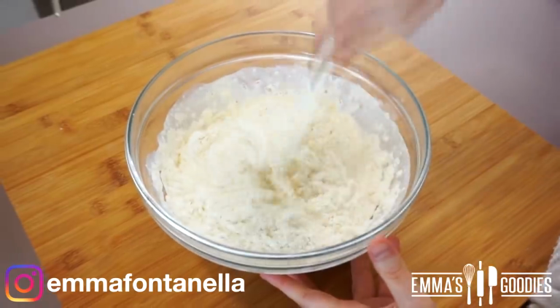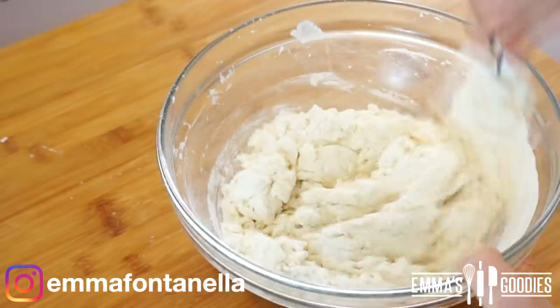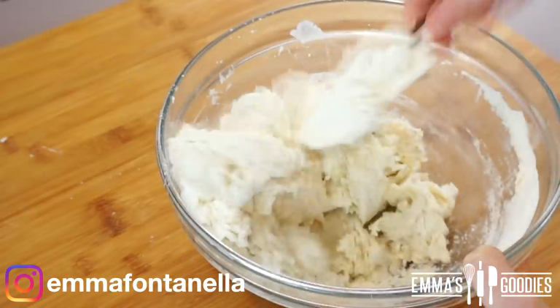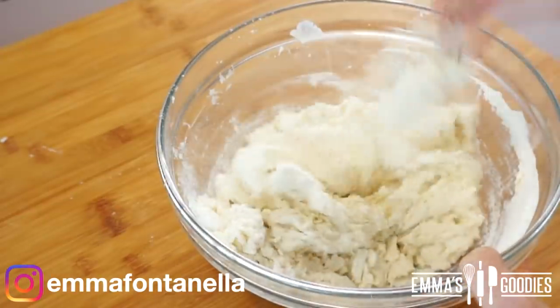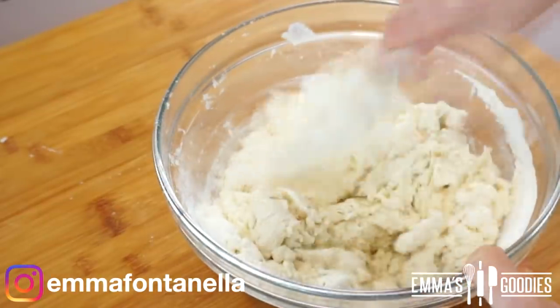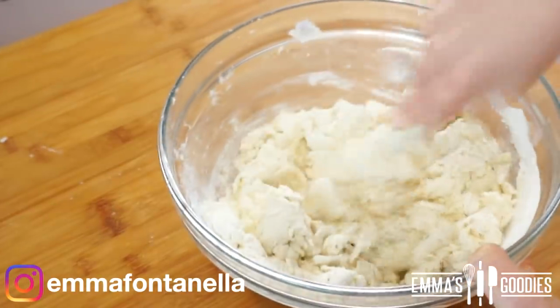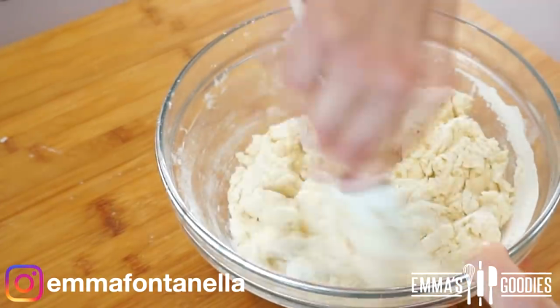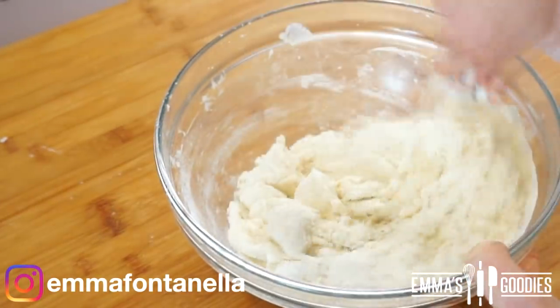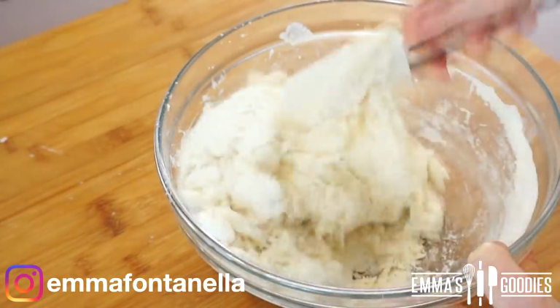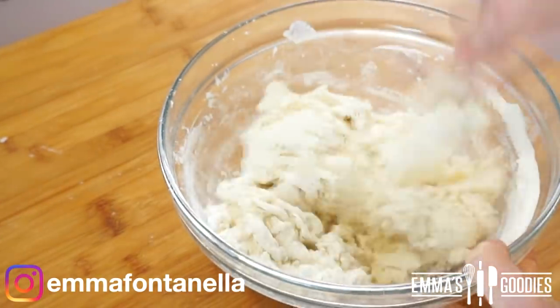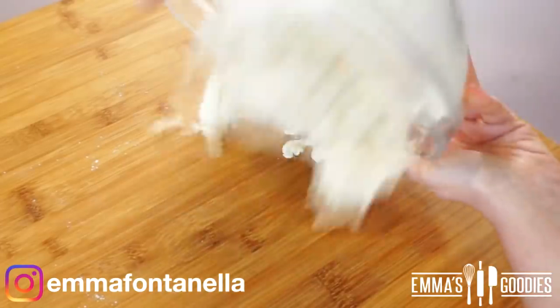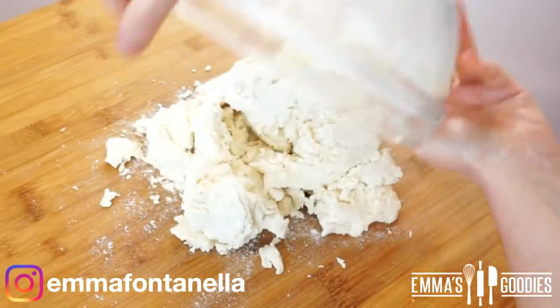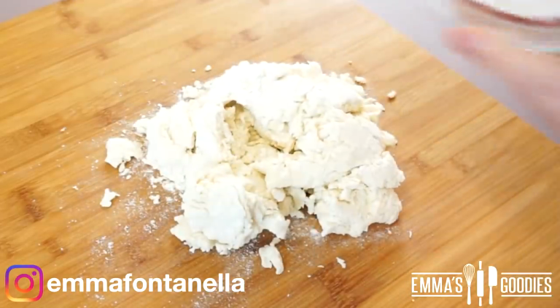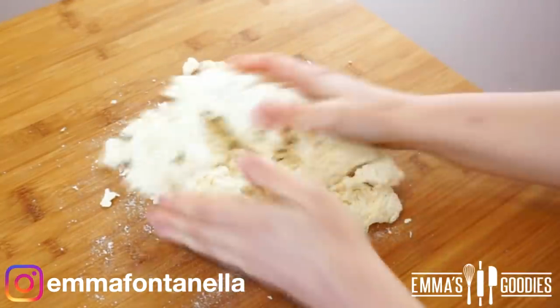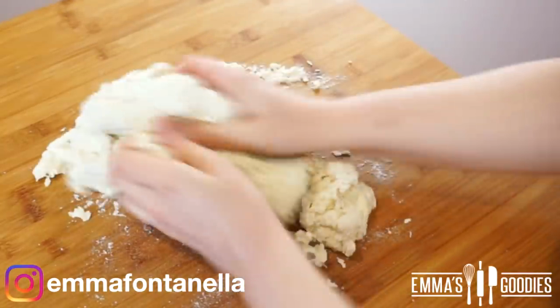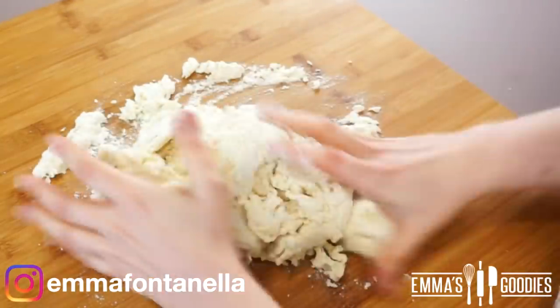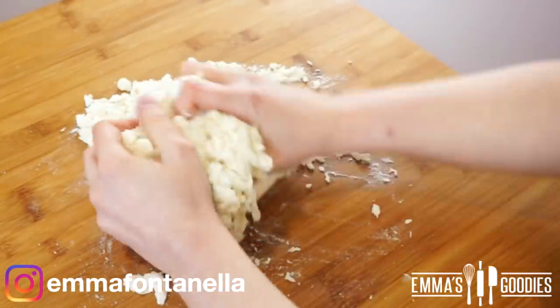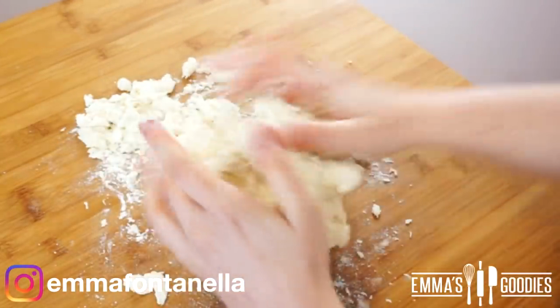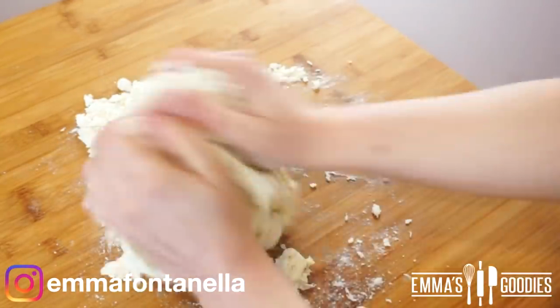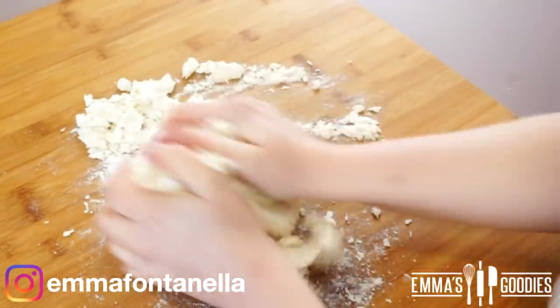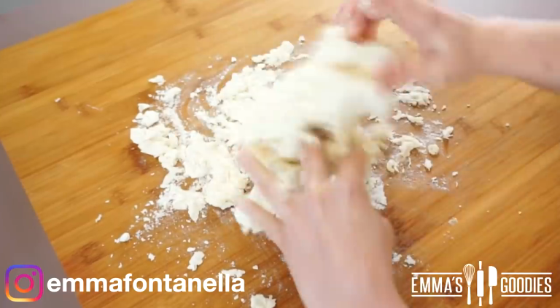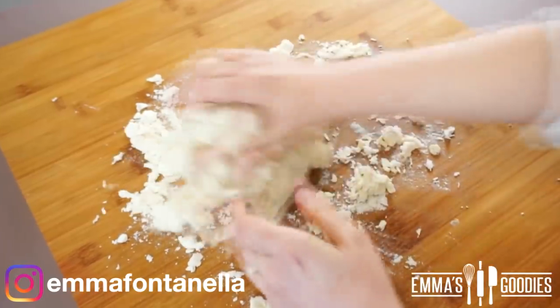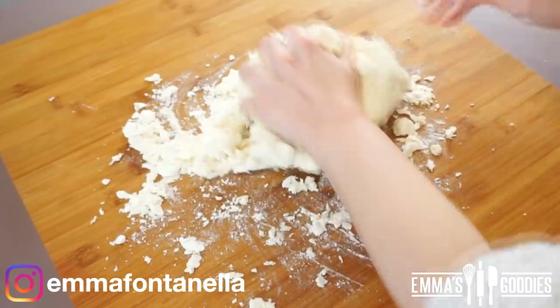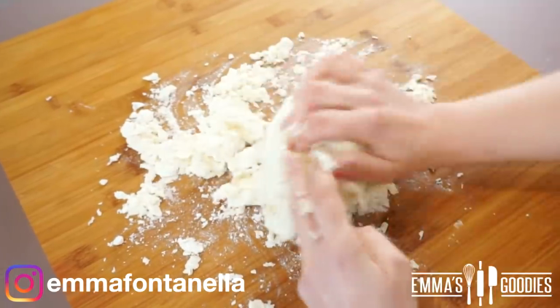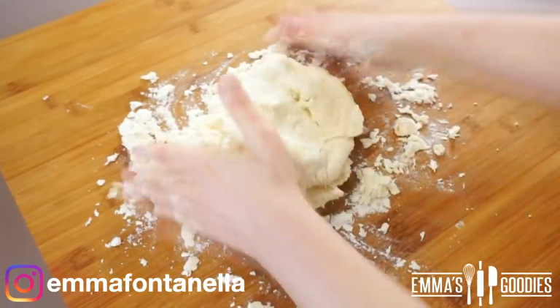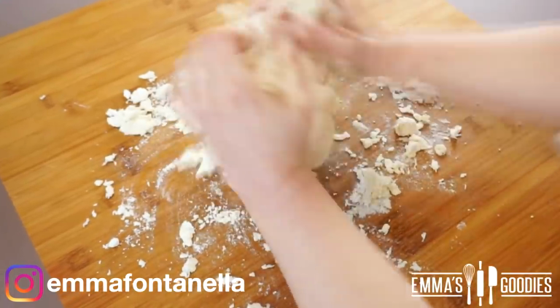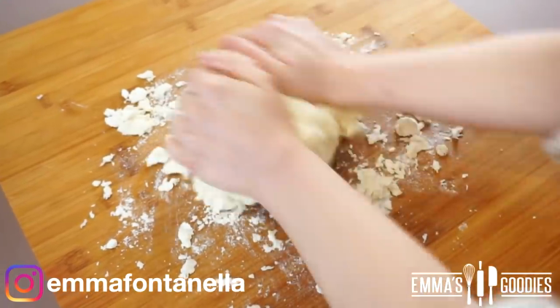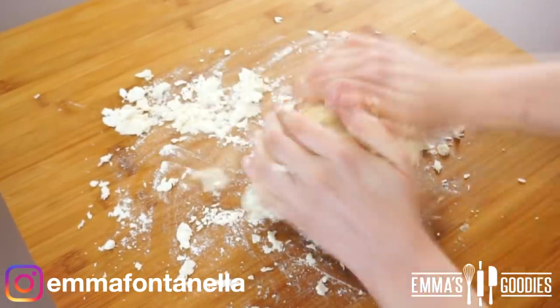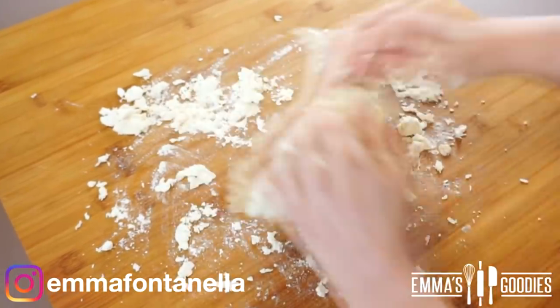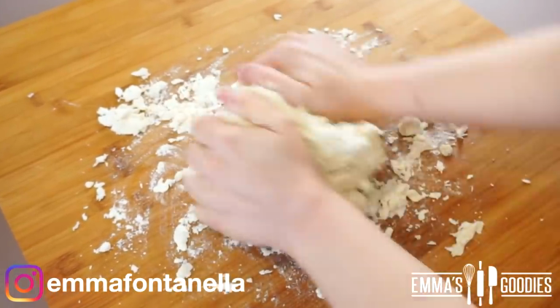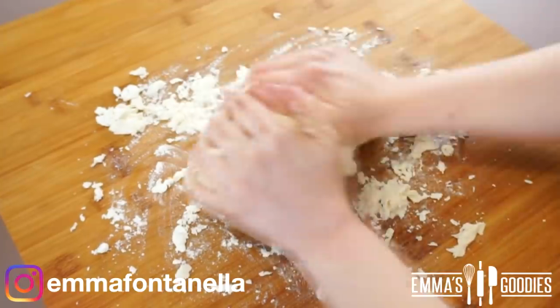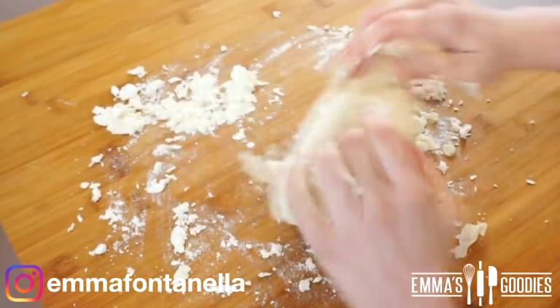We're making my two-ingredient dough. You're probably thinking 'again?' — yes, again! With that recipe you can make so many things. It's a dough I personally use a lot and it comes out great every single time. Substitutes will be mentioned in the description box below as usual.